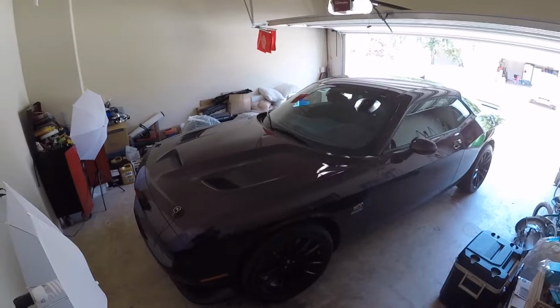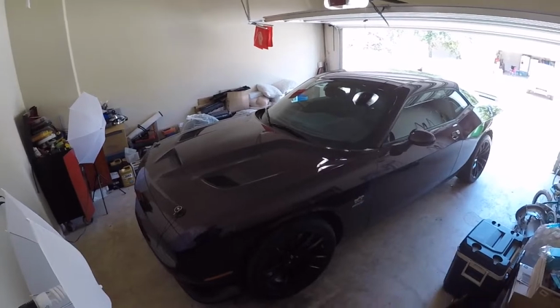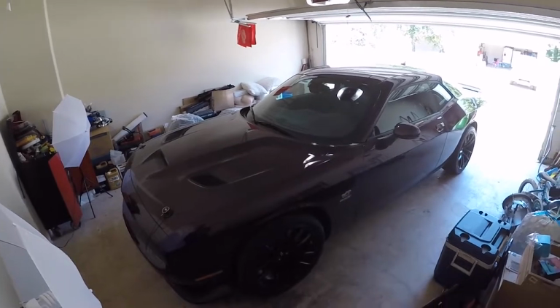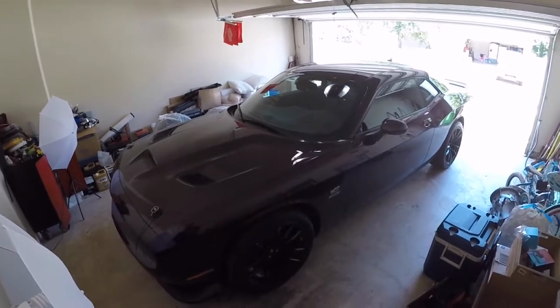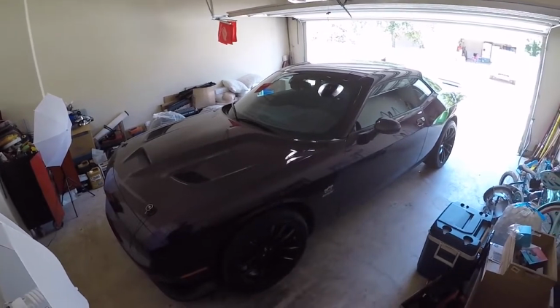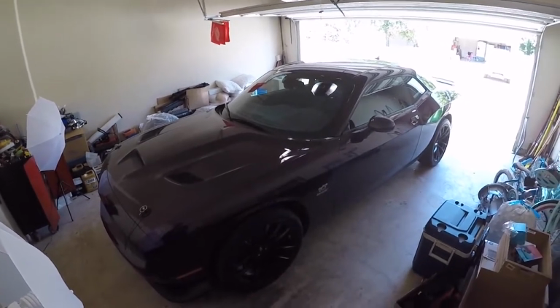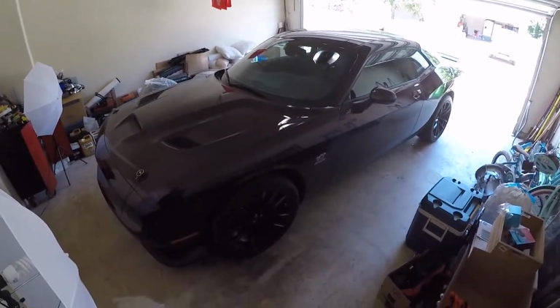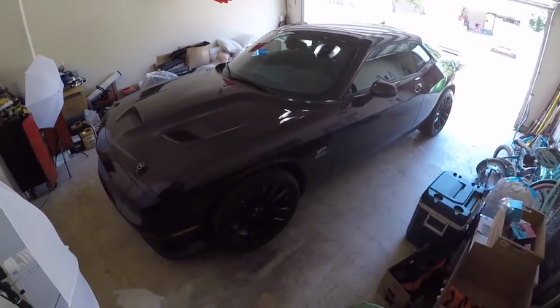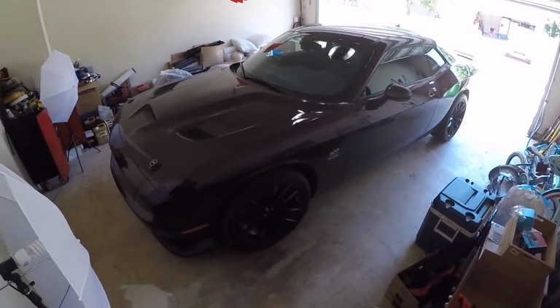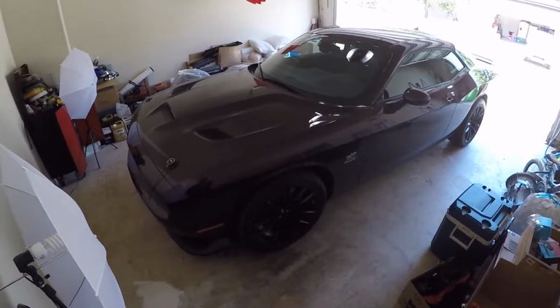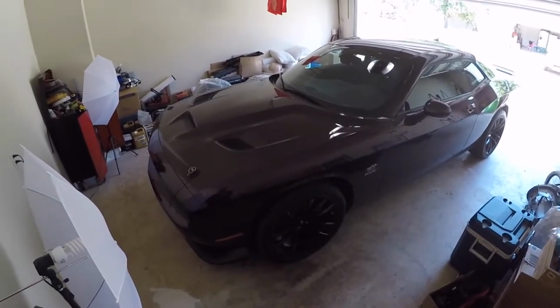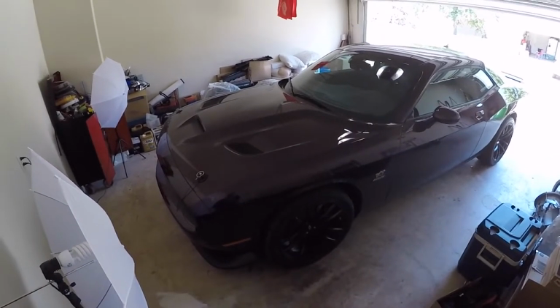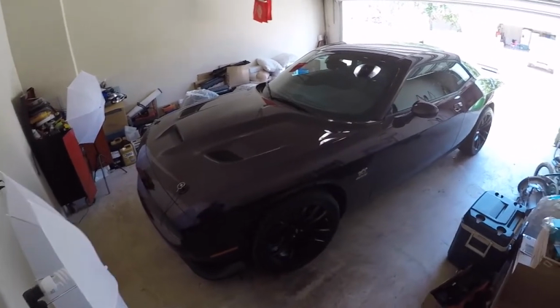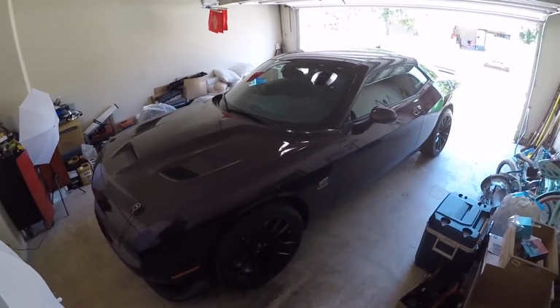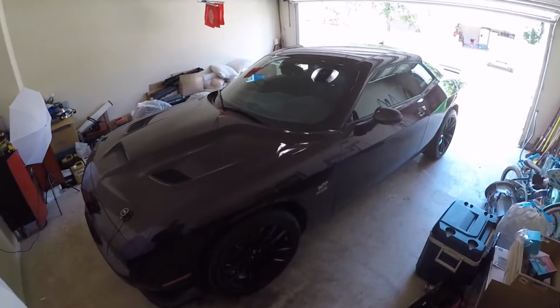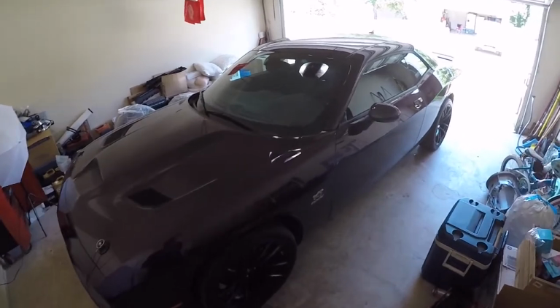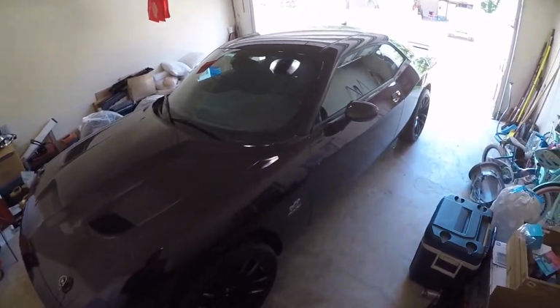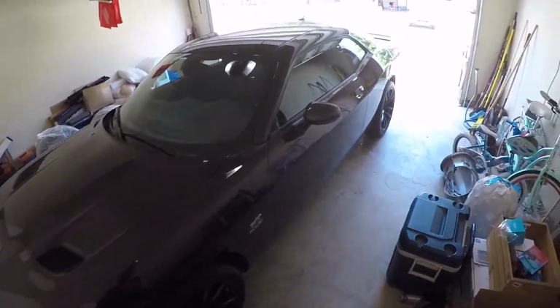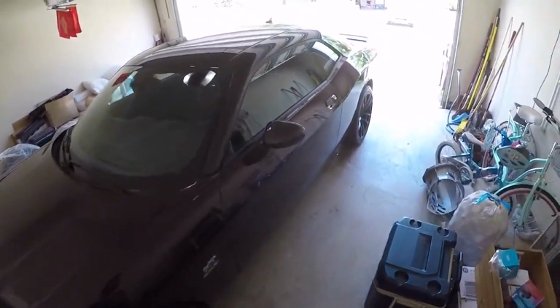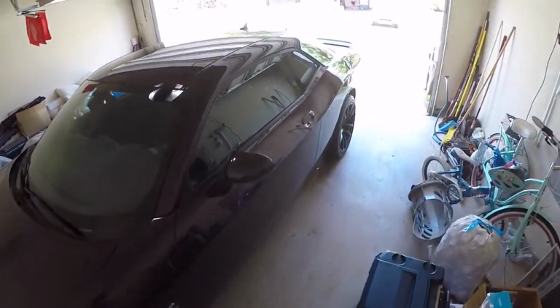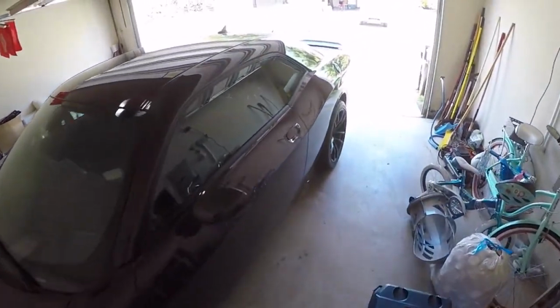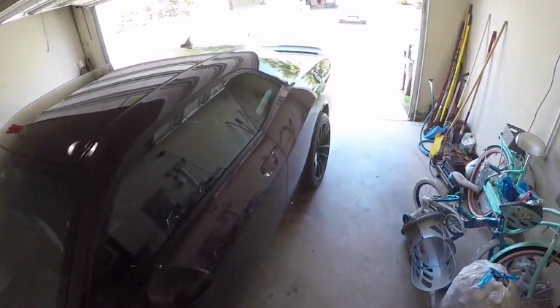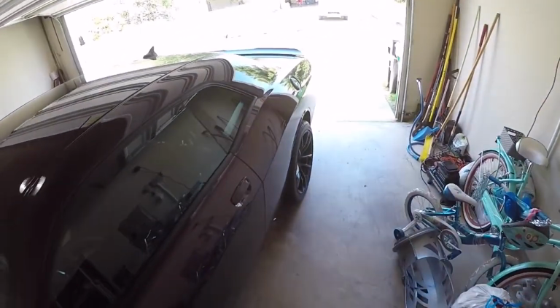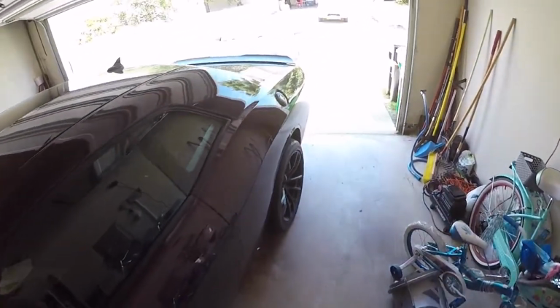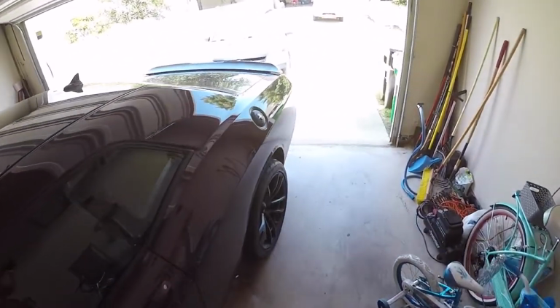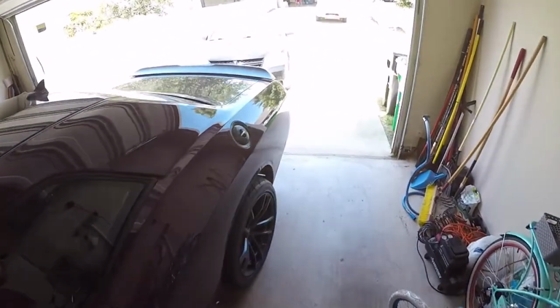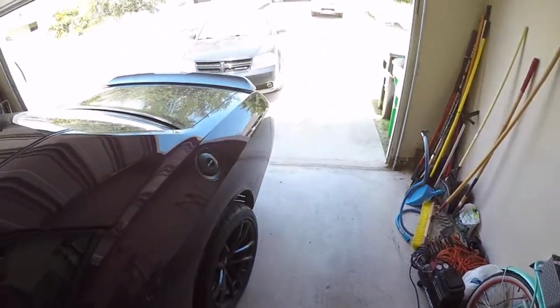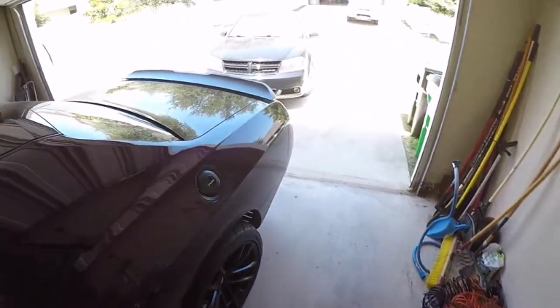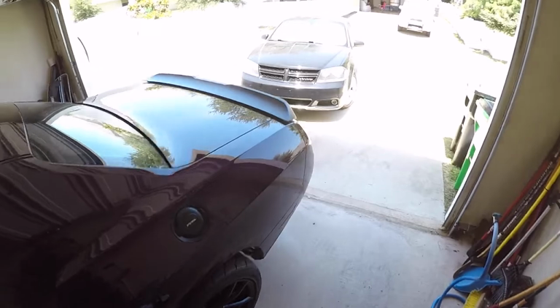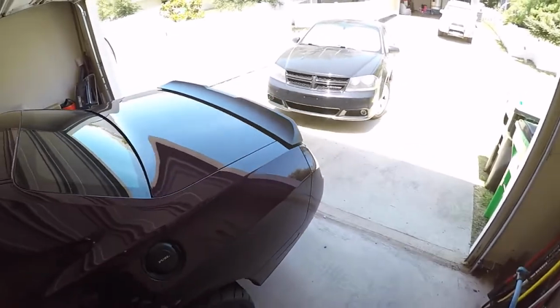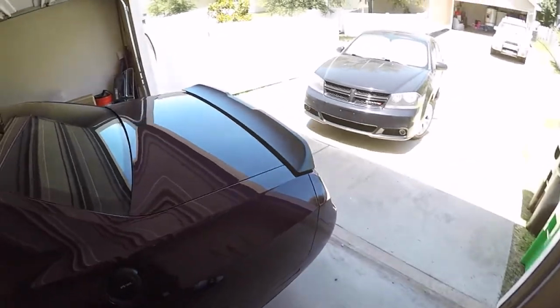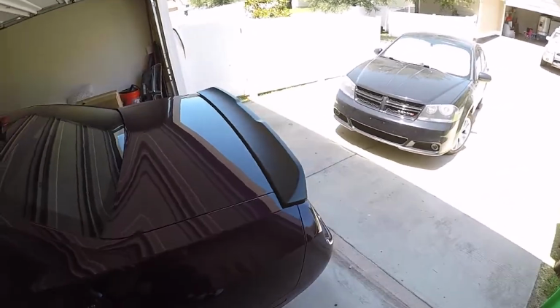Today's video we are going to do an unboxing of some wheel chocks, but first I just want to do a quick walk around the car because I've been told I need to show off my car a little bit more.